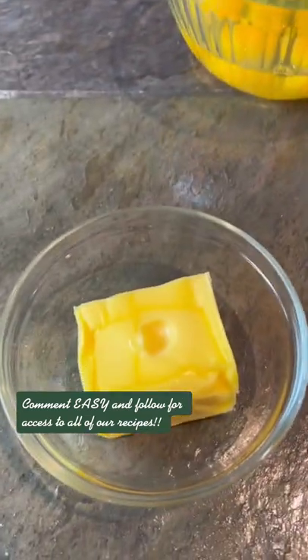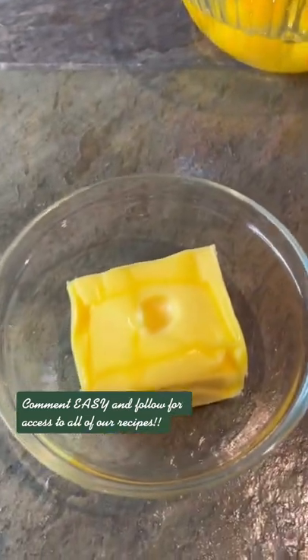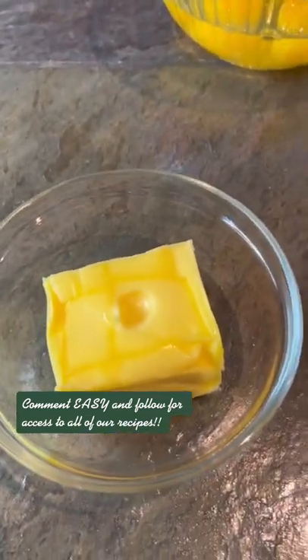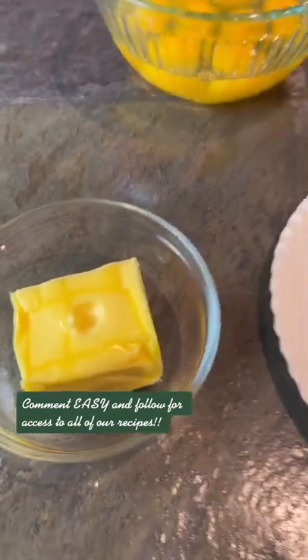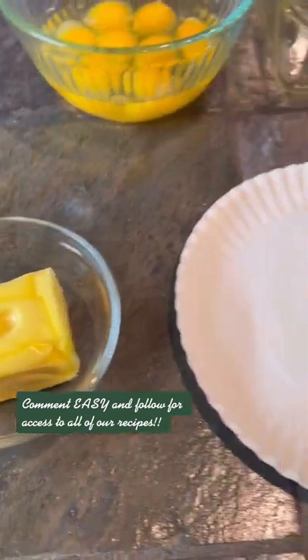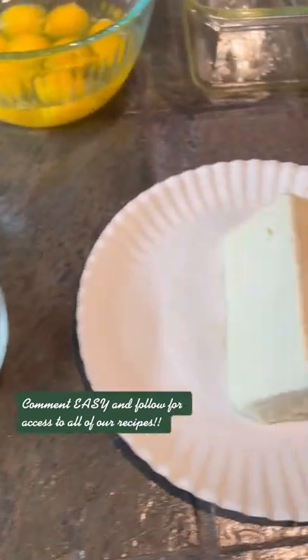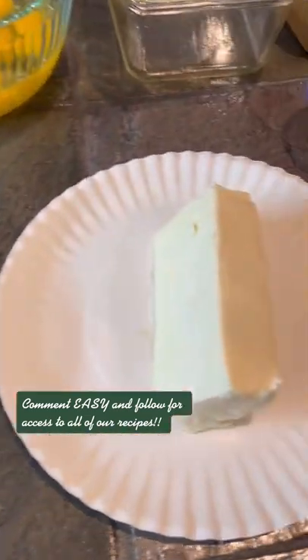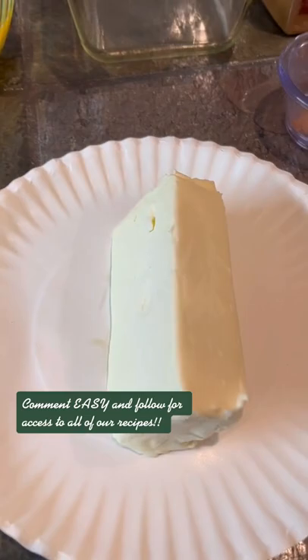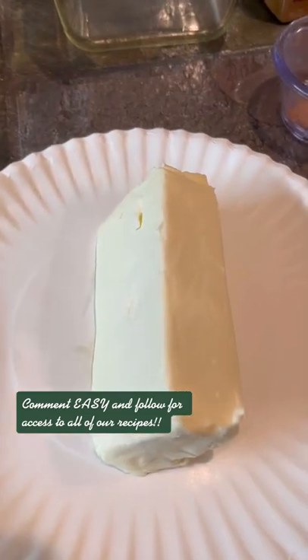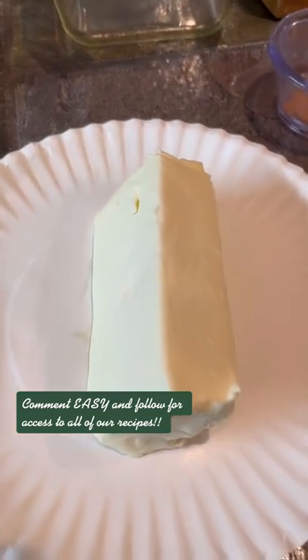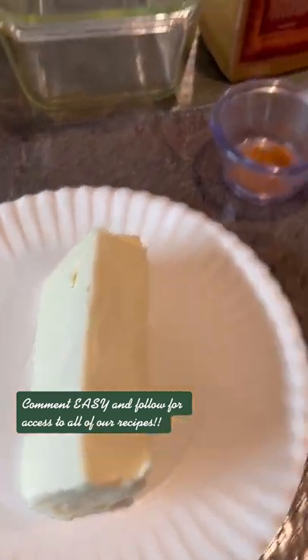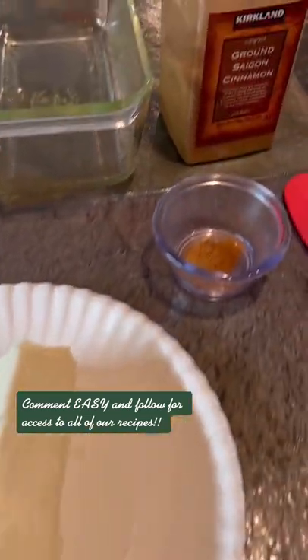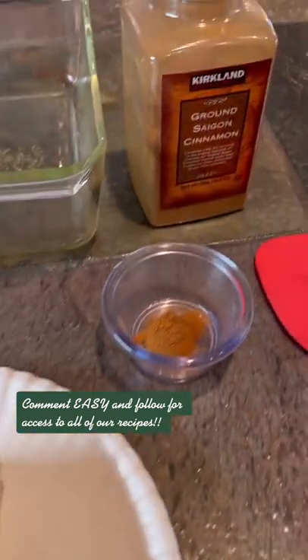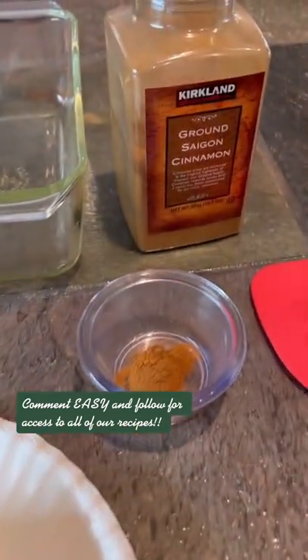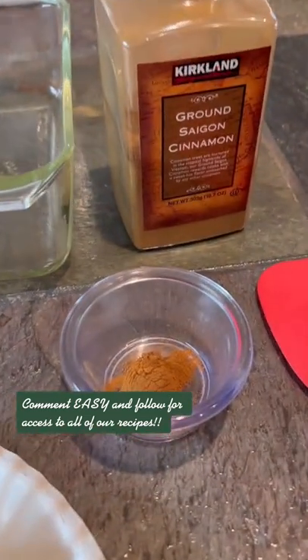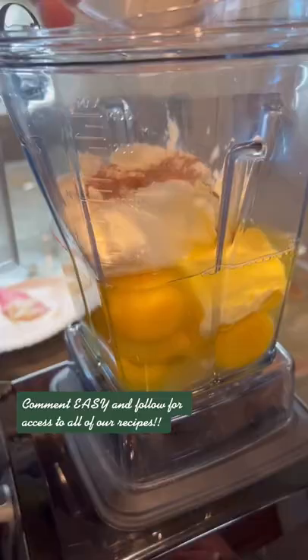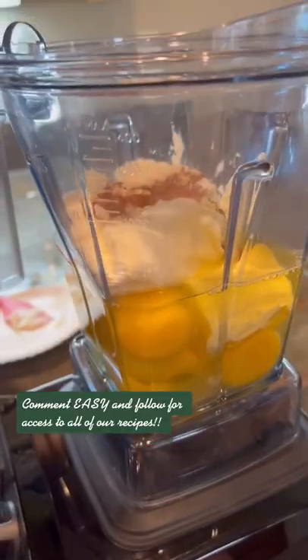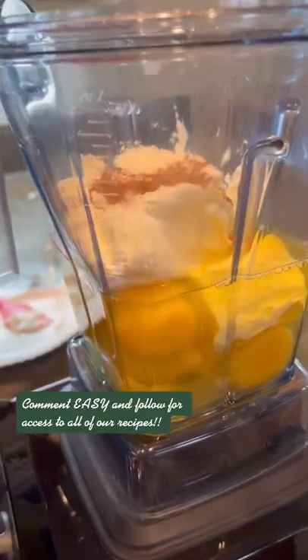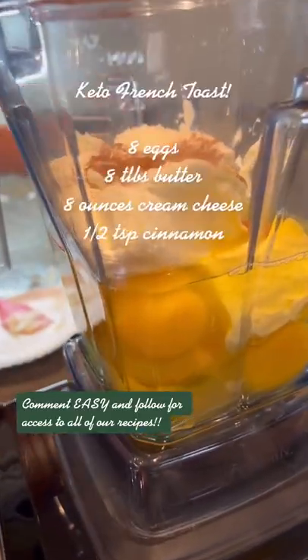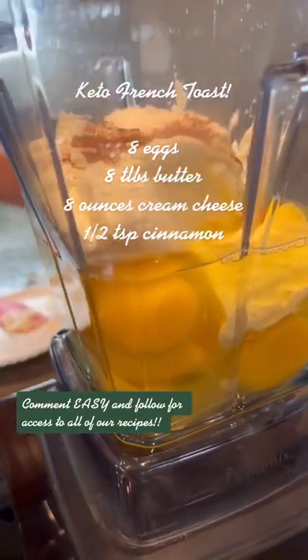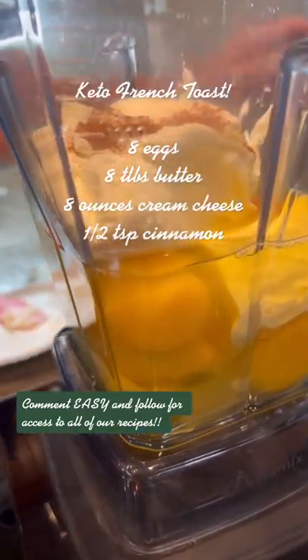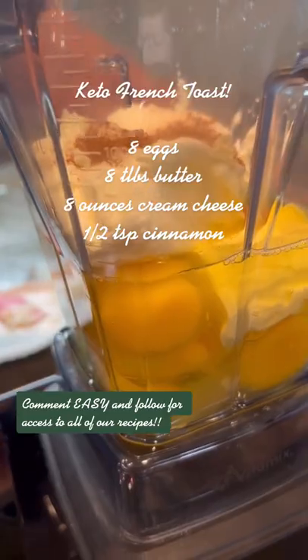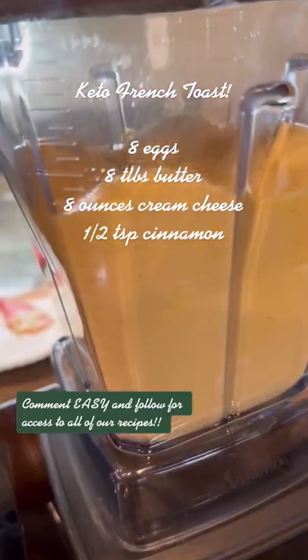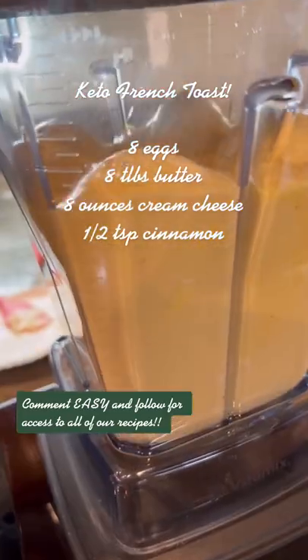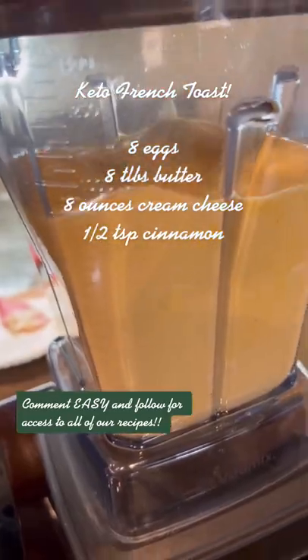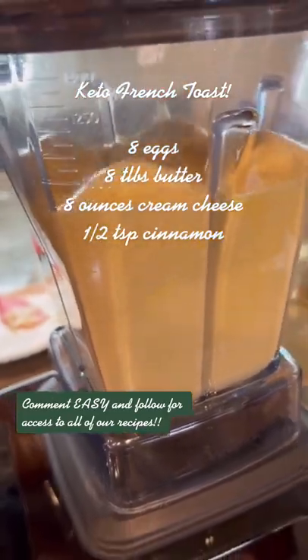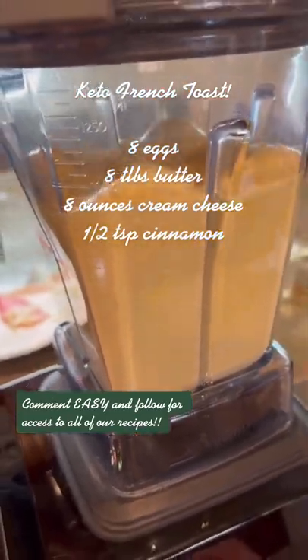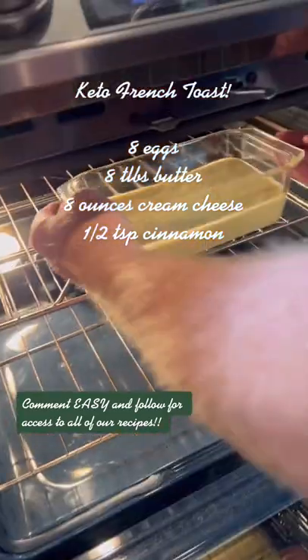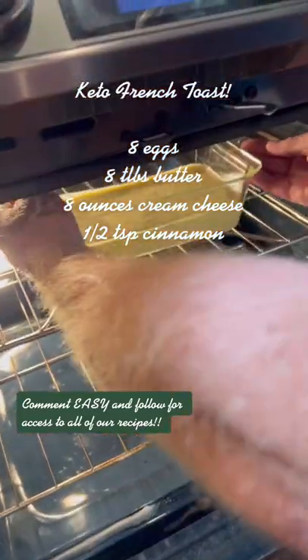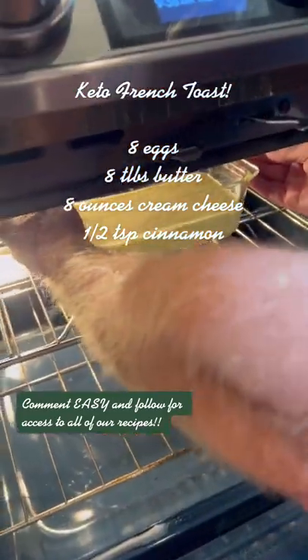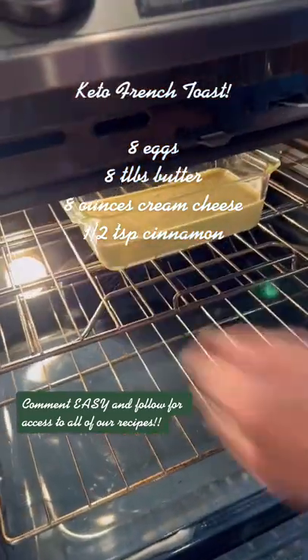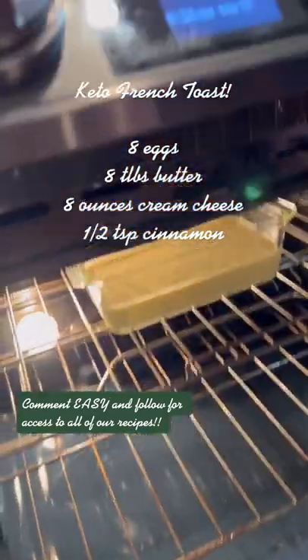It's recipes like this that have helped us to lose 70 pounds of fat and maintain it. If you need more recipes like this, comment 'easy' and we'll invite you to our recipe group.